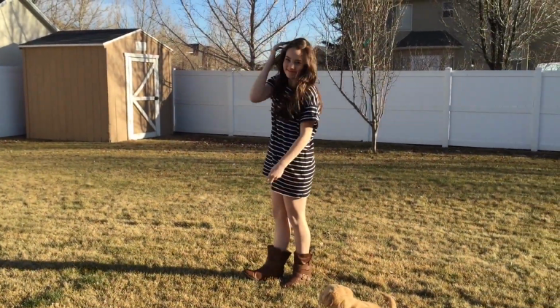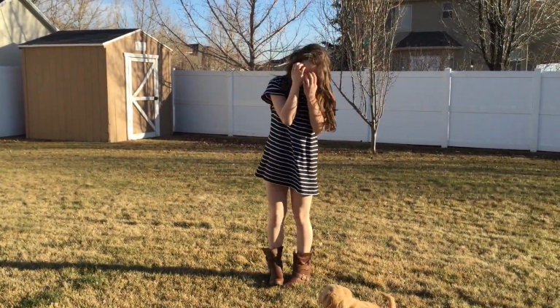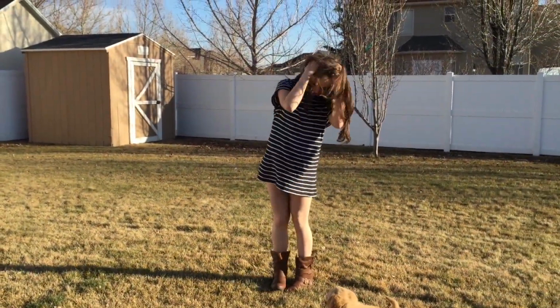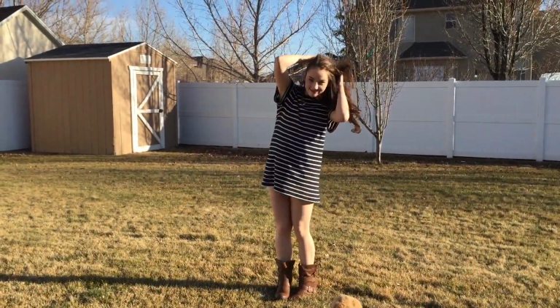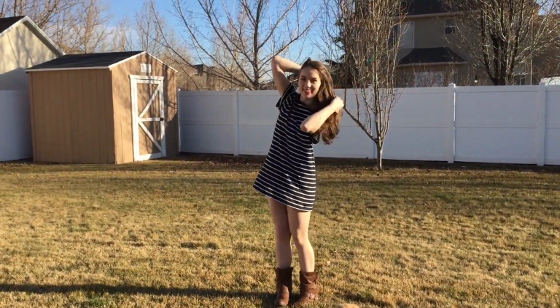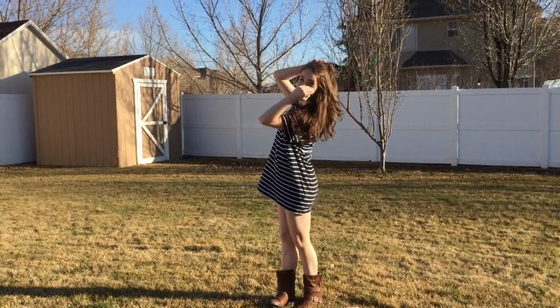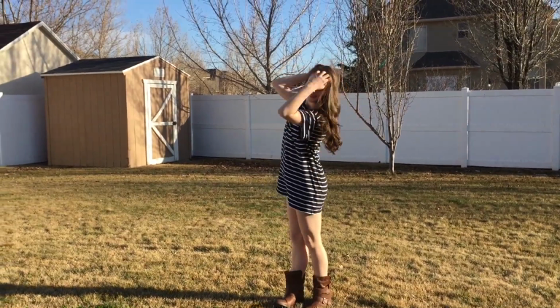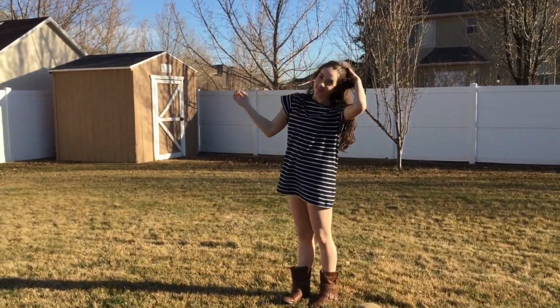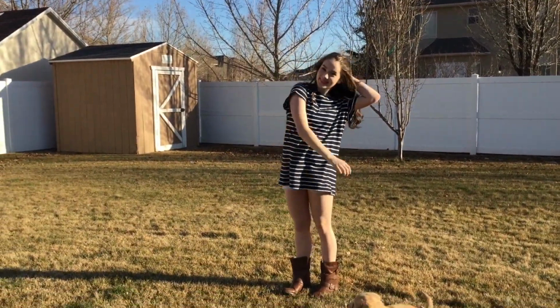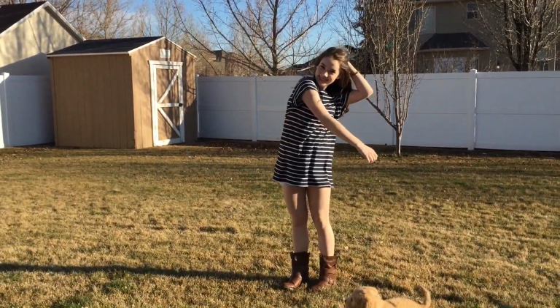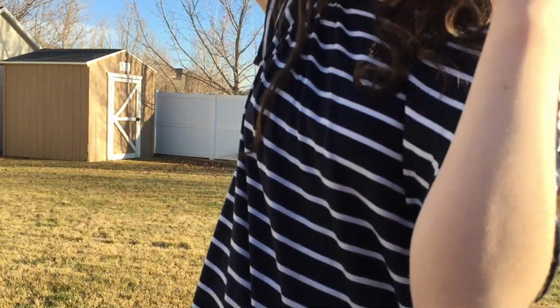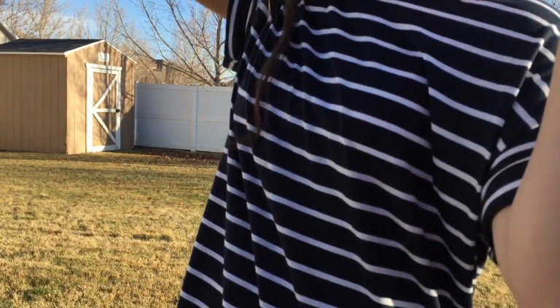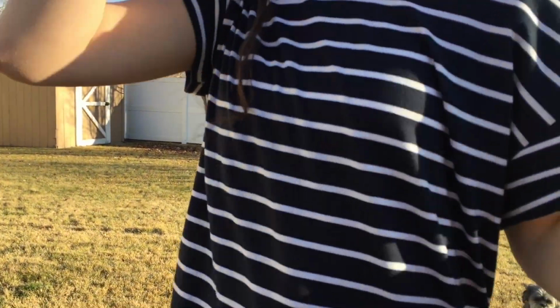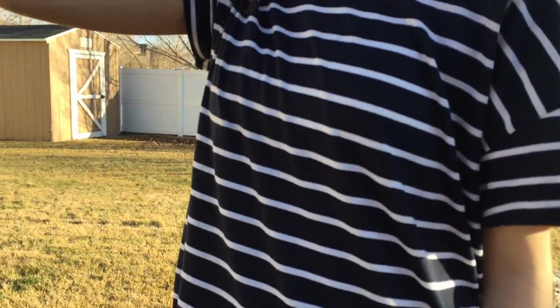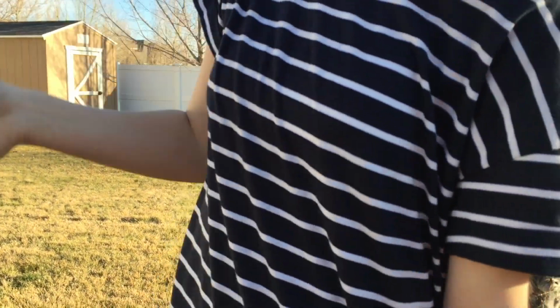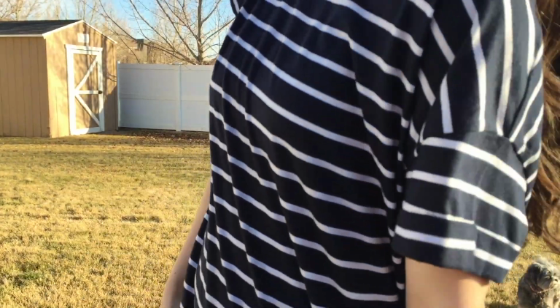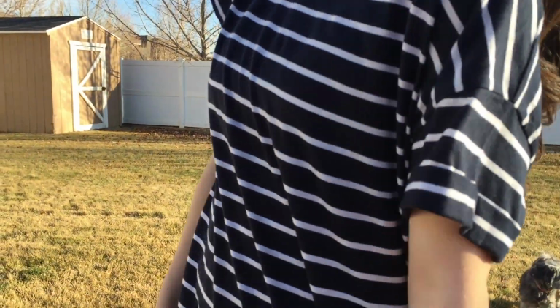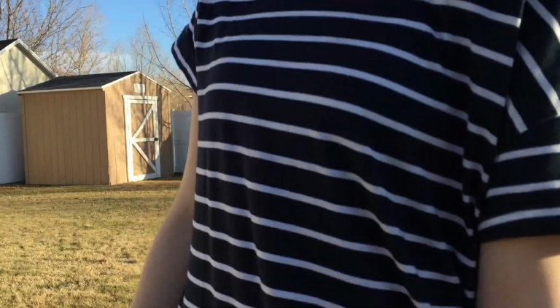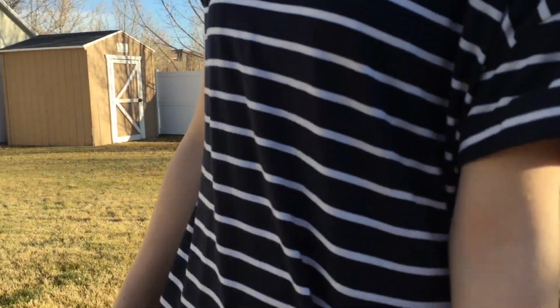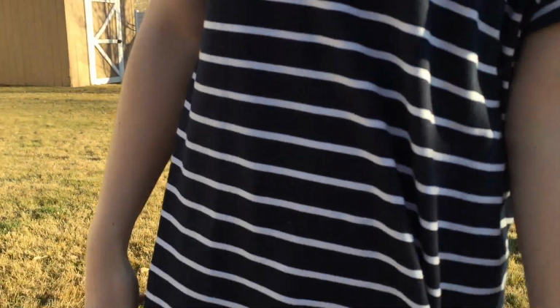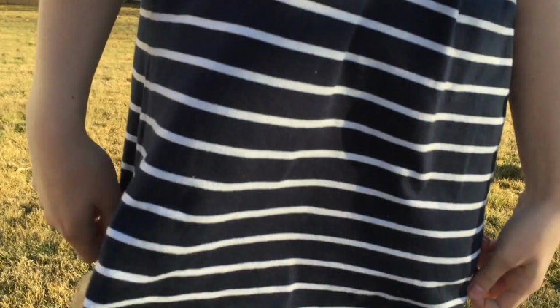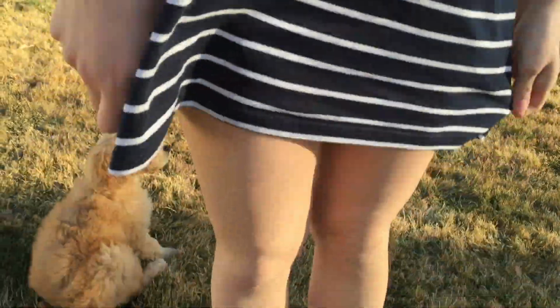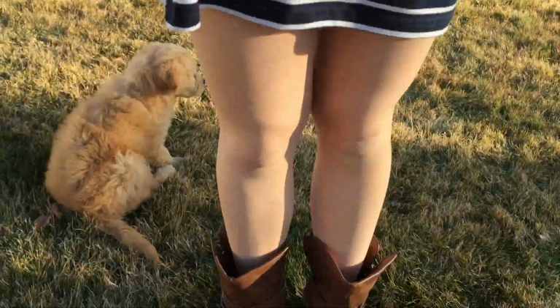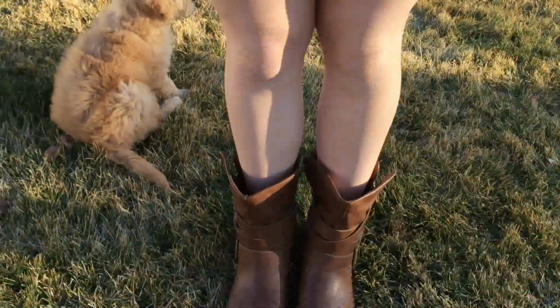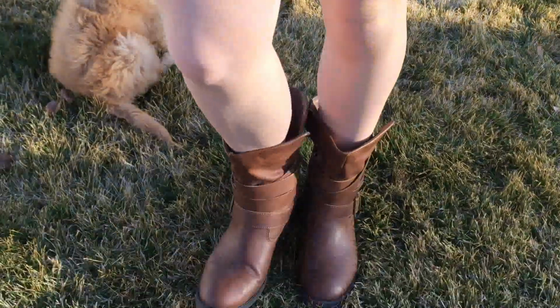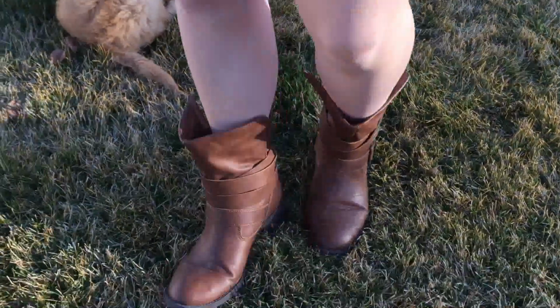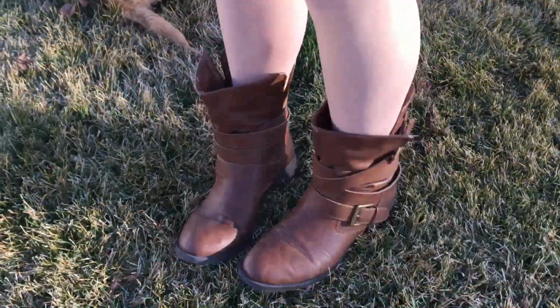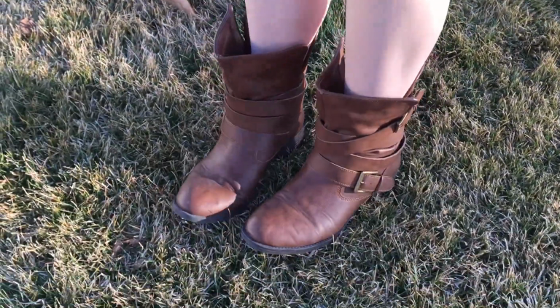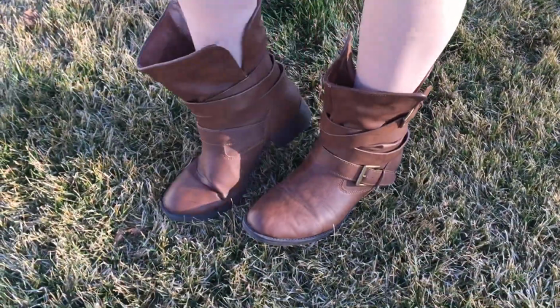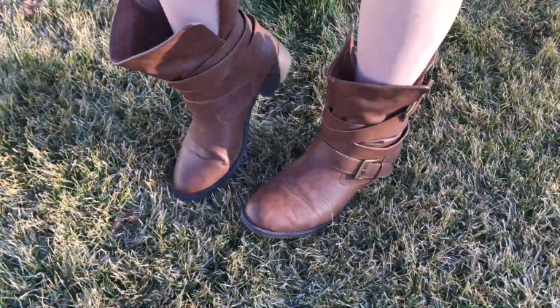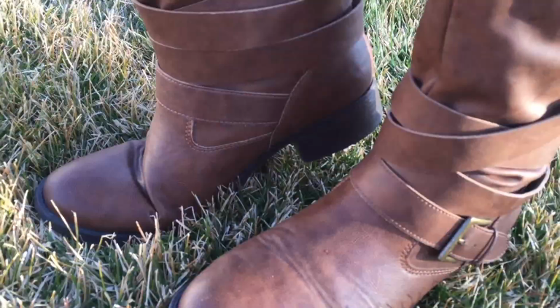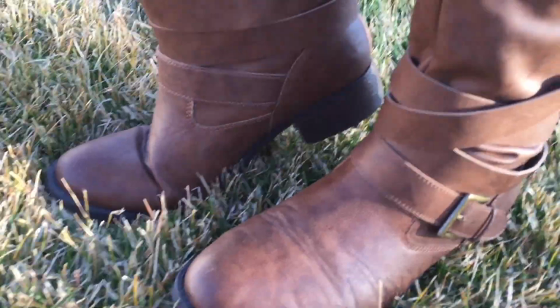I absolutely adore t-shirt dresses and this one's pretty short, but don't worry, I have shorts underneath. This dress is from H&M and I paired it with my brown buckled boots.